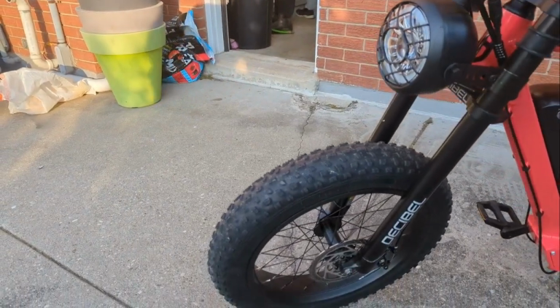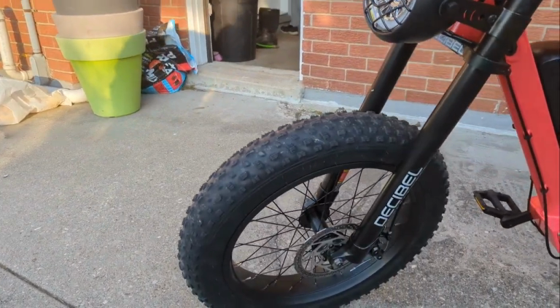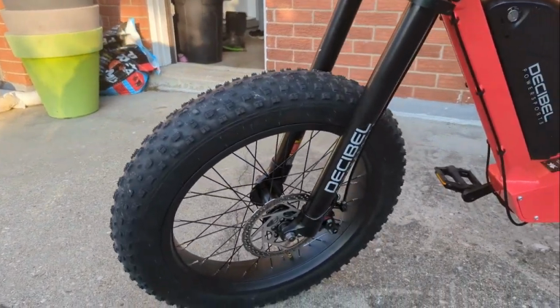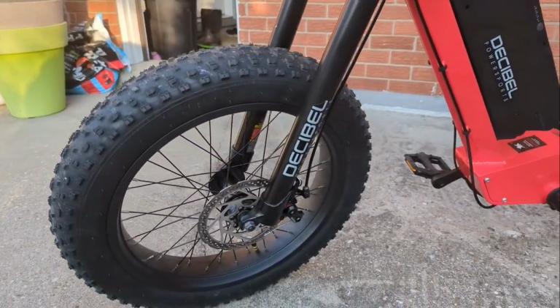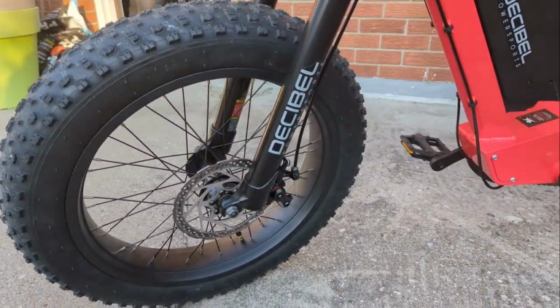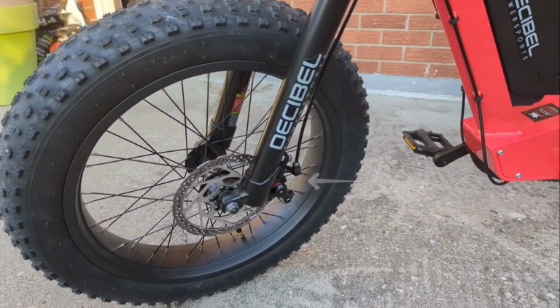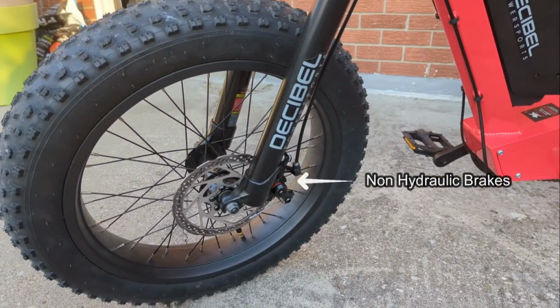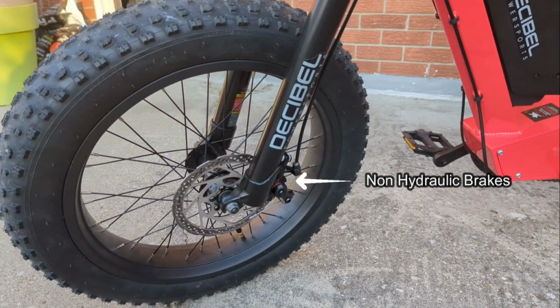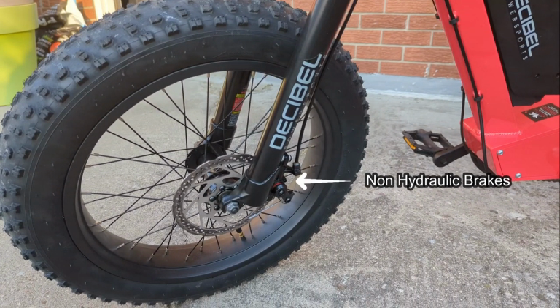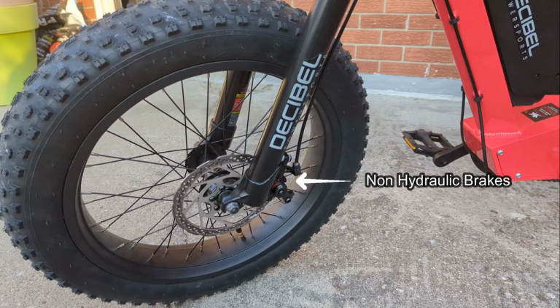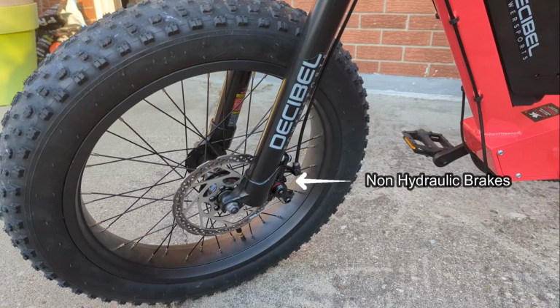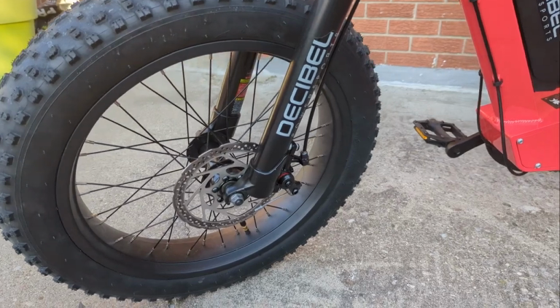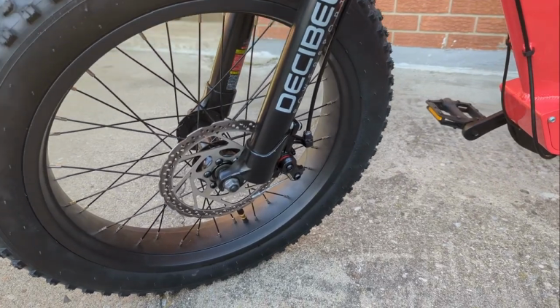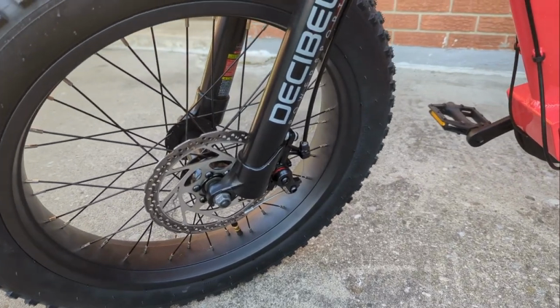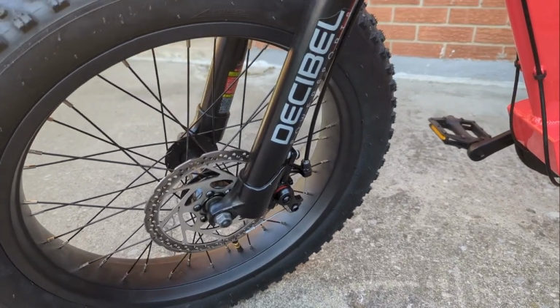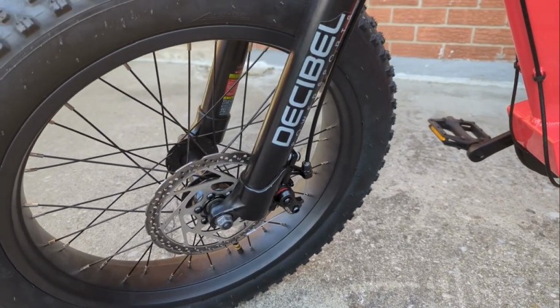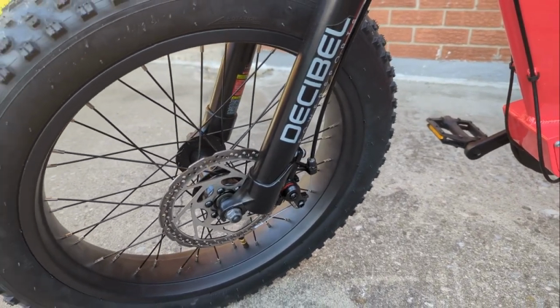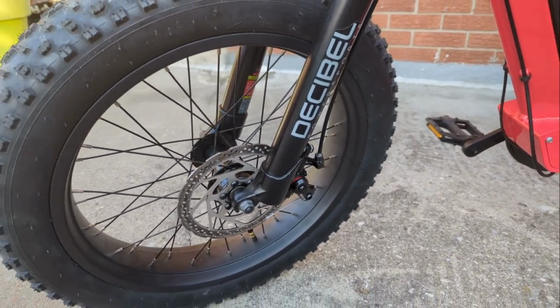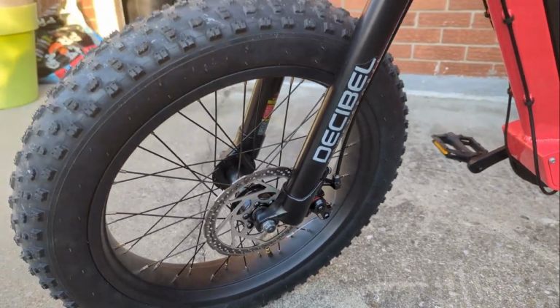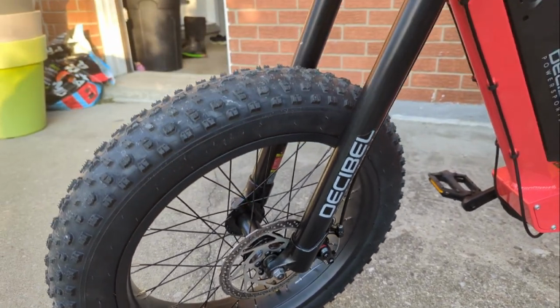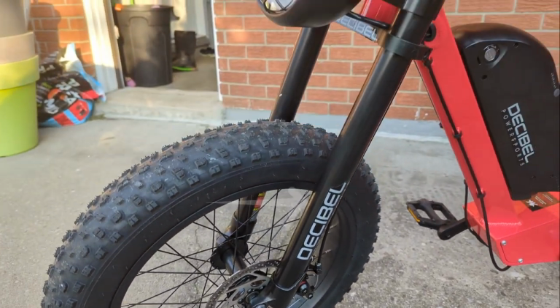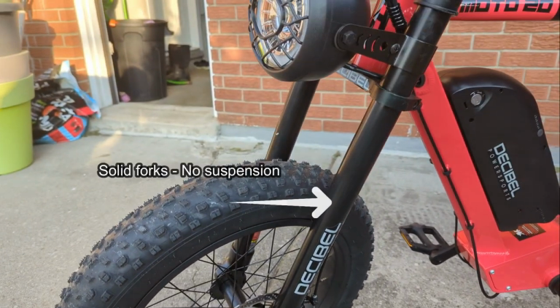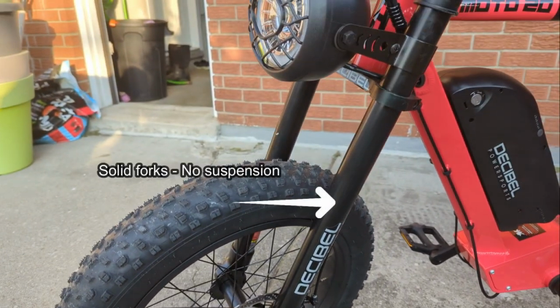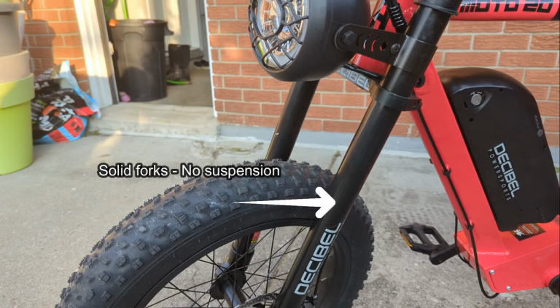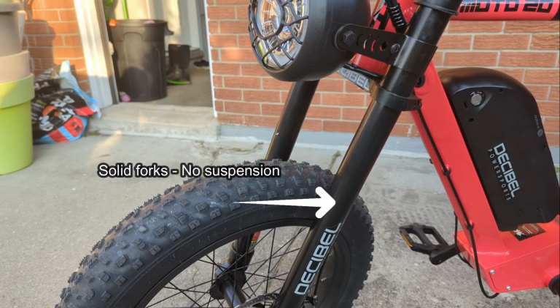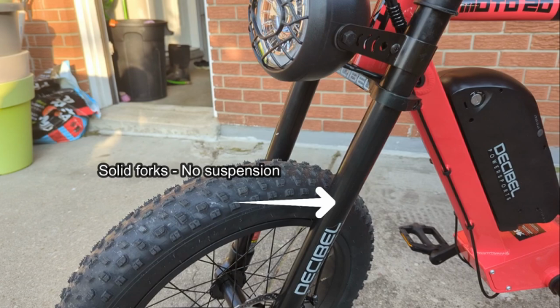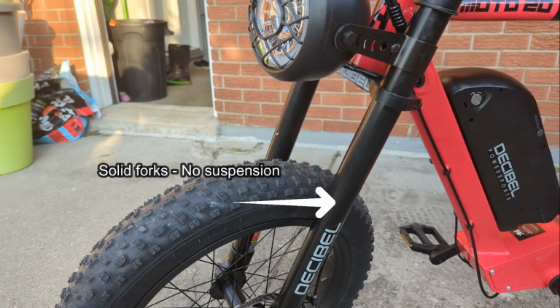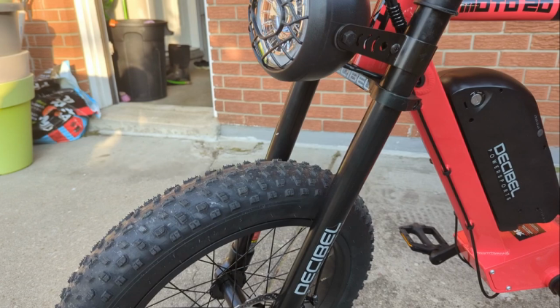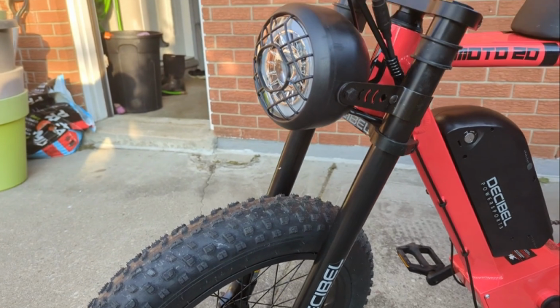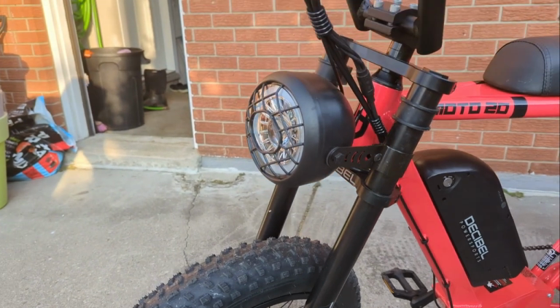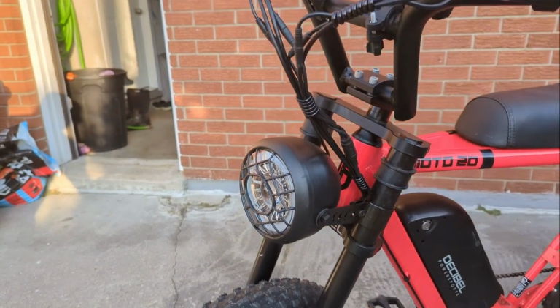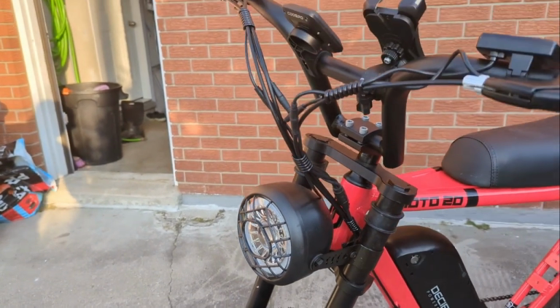Starting at the front: front manual disc brakes. This bike would definitely benefit from a hydraulic upgrade — that's probably the first thing on my list. The next feature is solid forks in a dual configuration, which is also a definite upgrade to consider in the future.